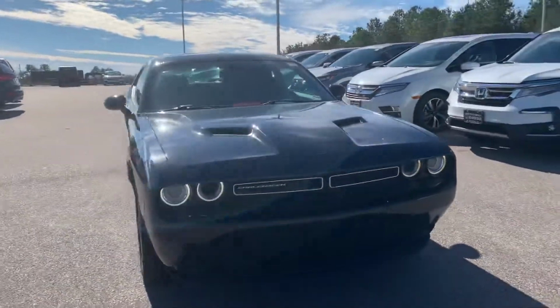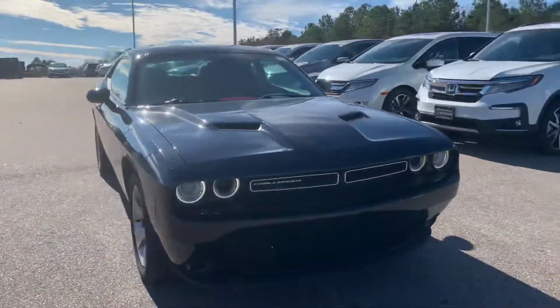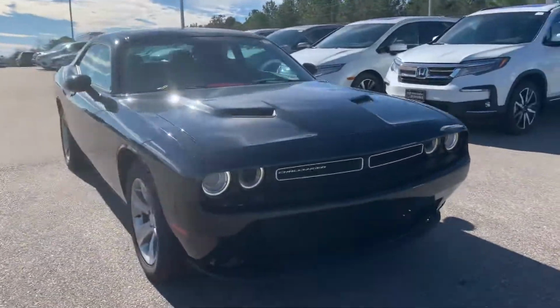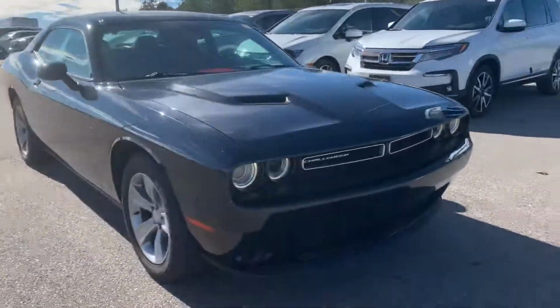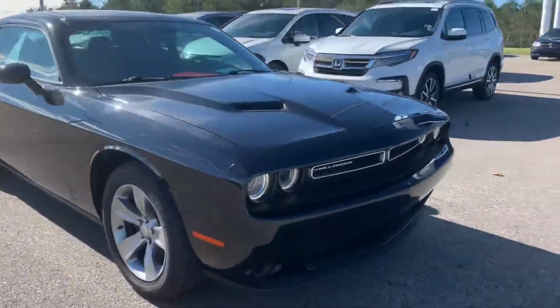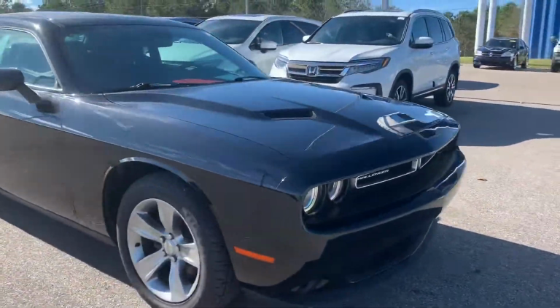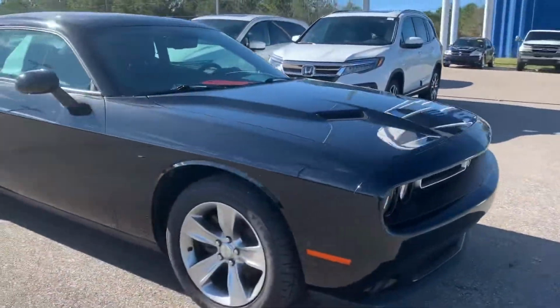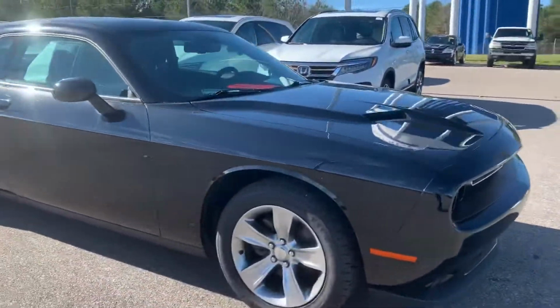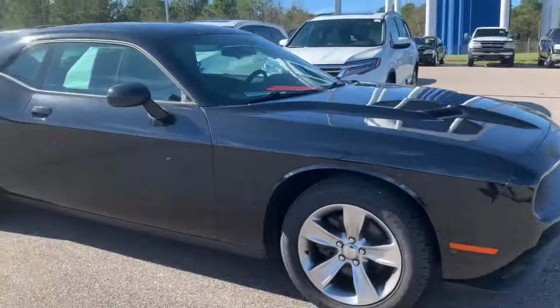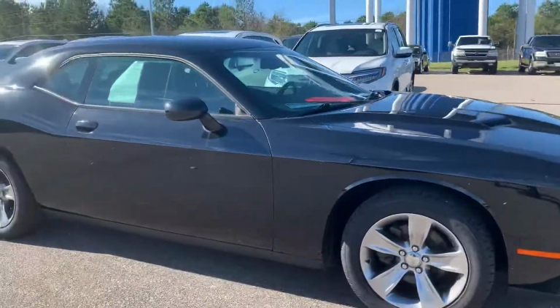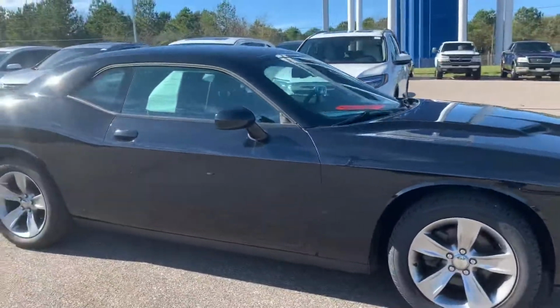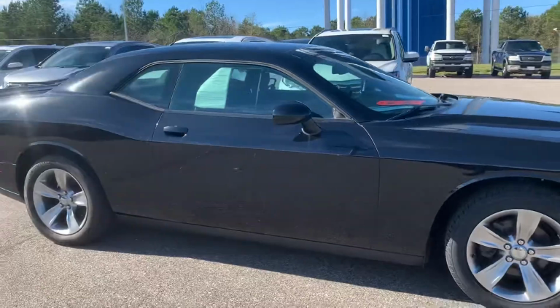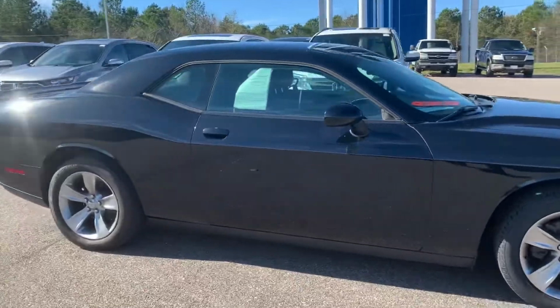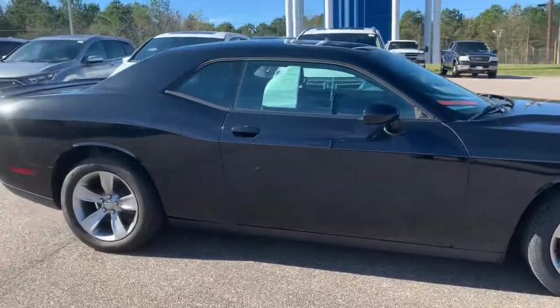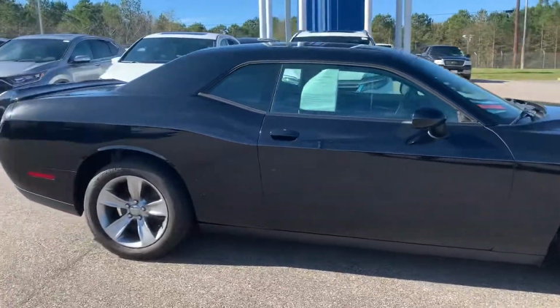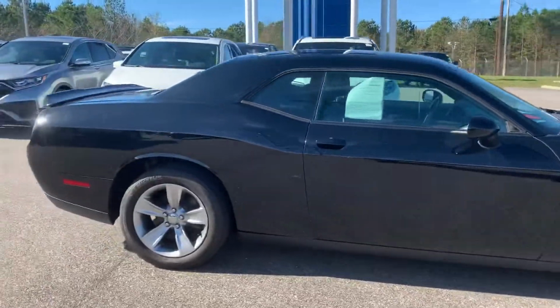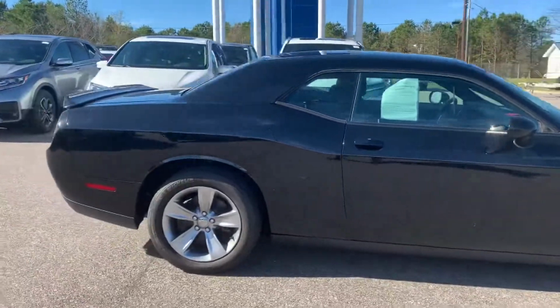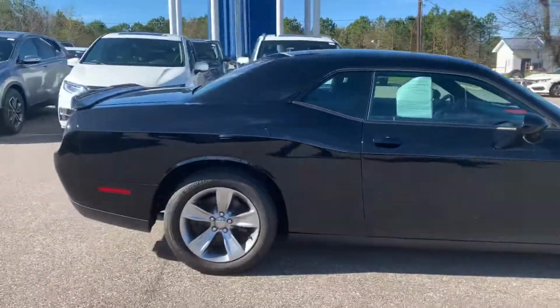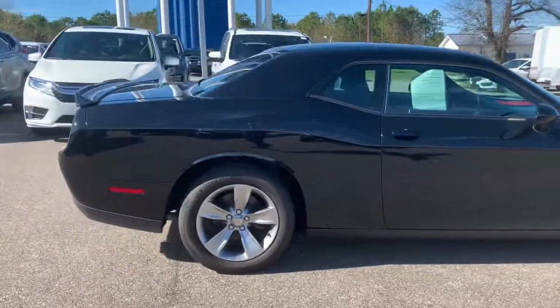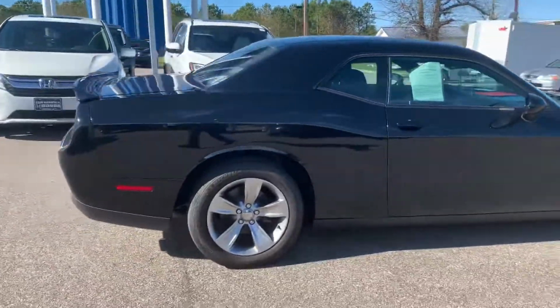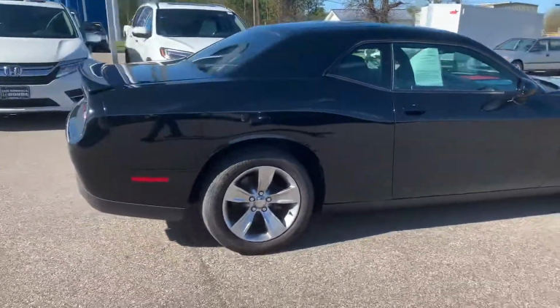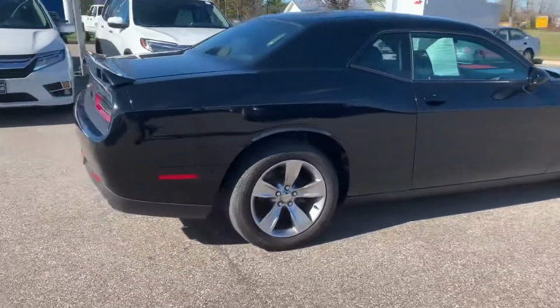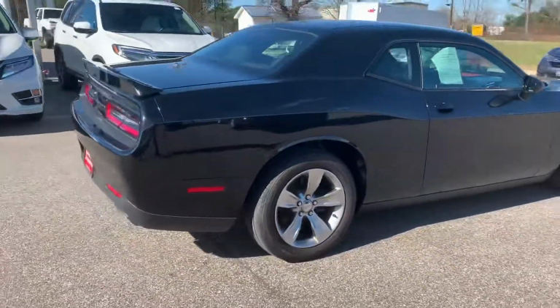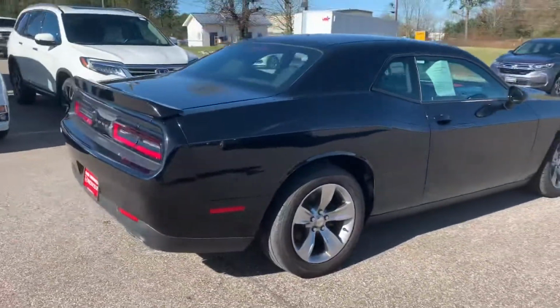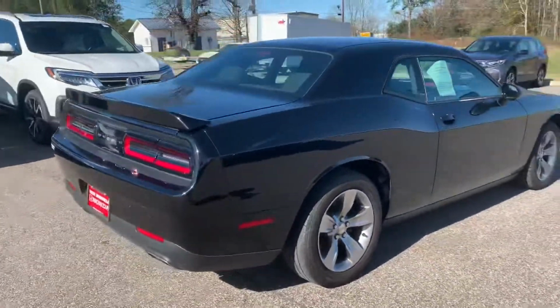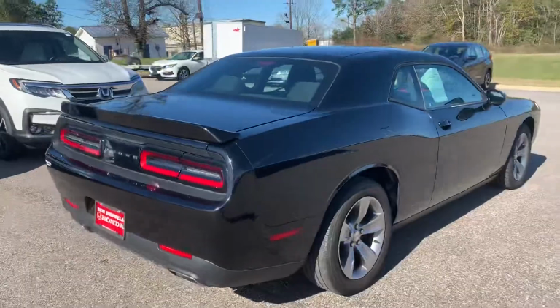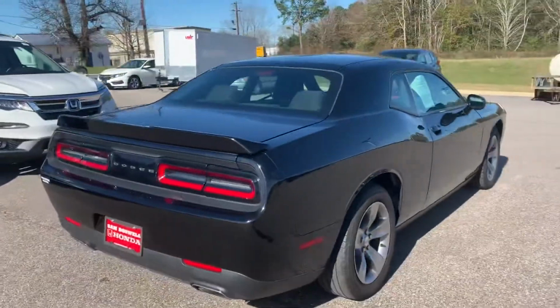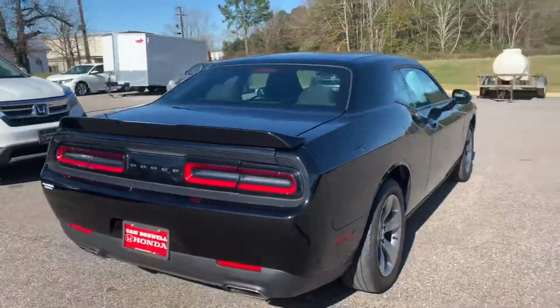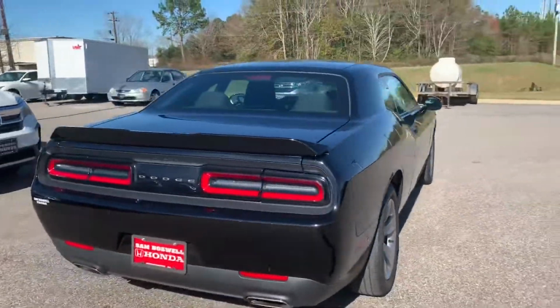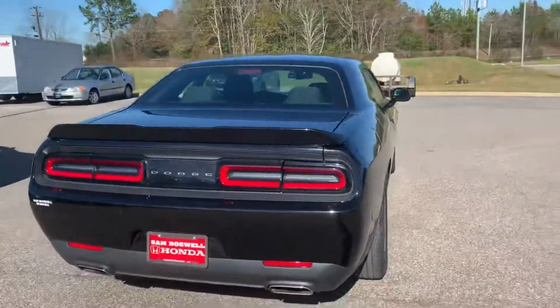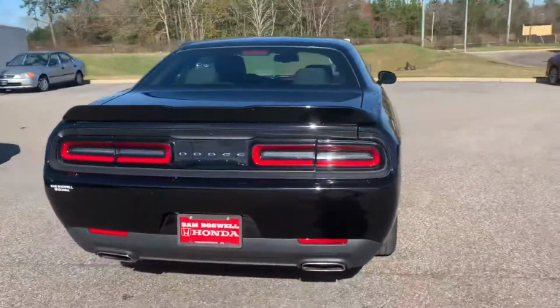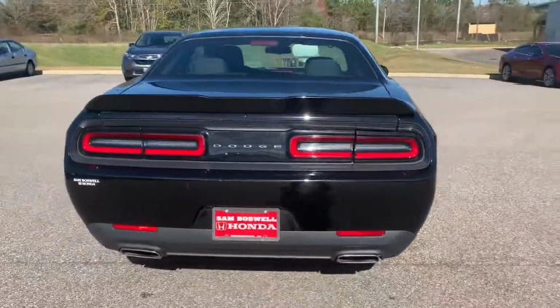The 2016 Dodge Challenger that you inquired about — this vehicle is still available for immediate delivery. I just wanted to take a quick video so that you can see that the 2016 Dodge Challenger is still available.